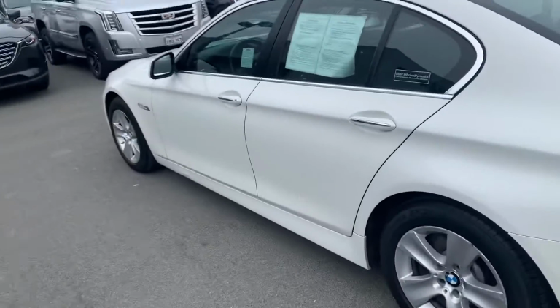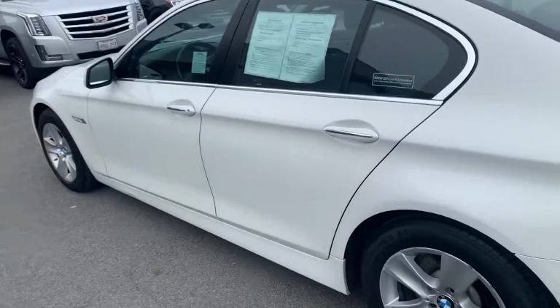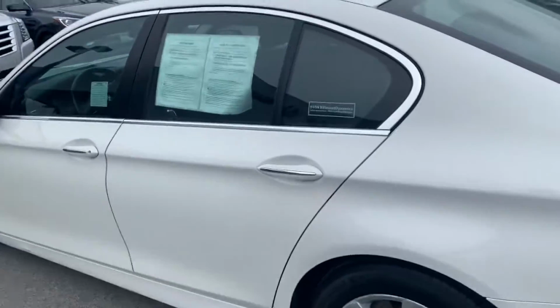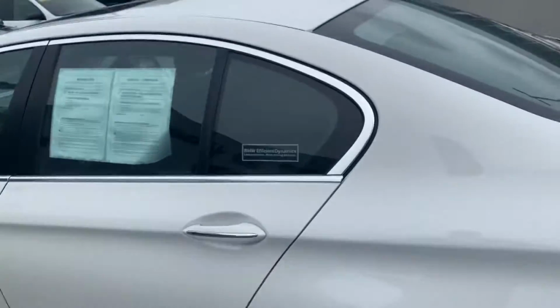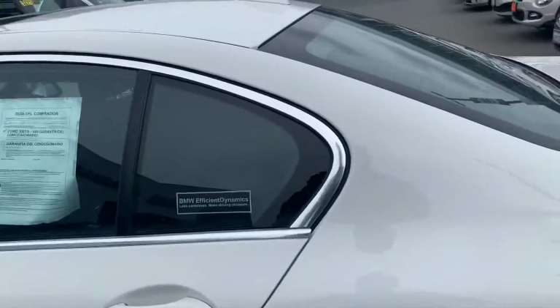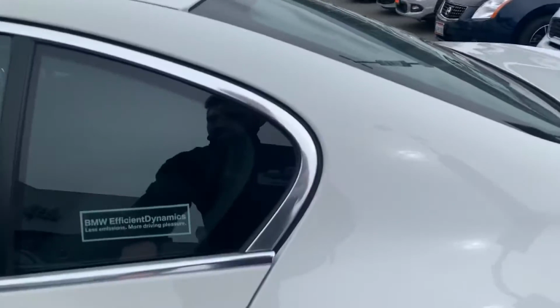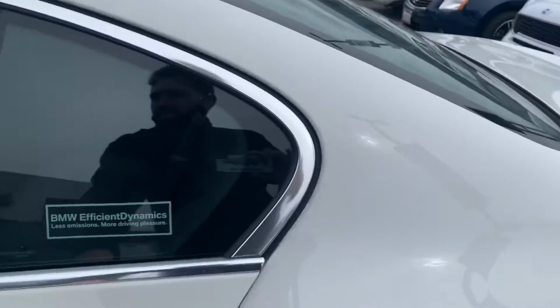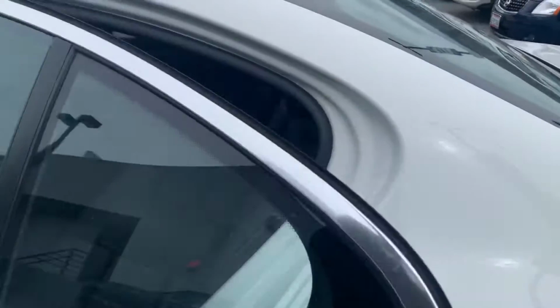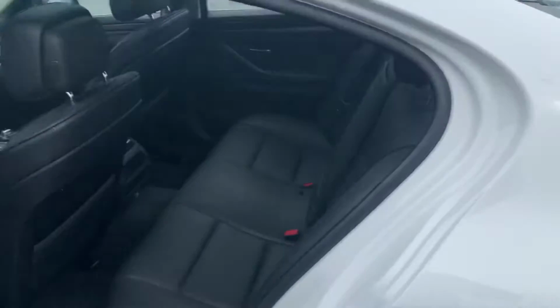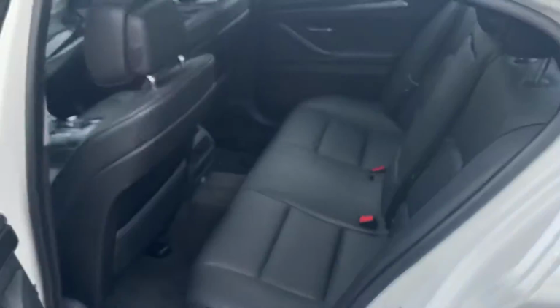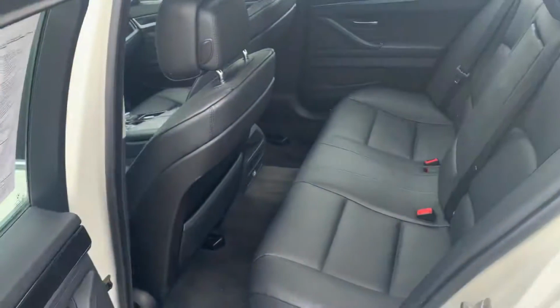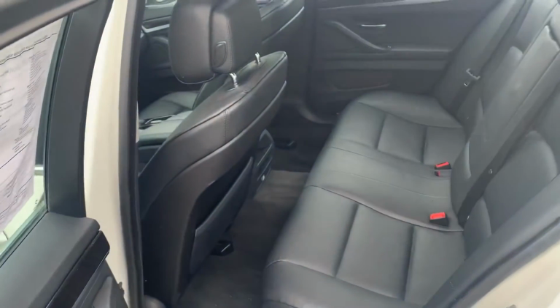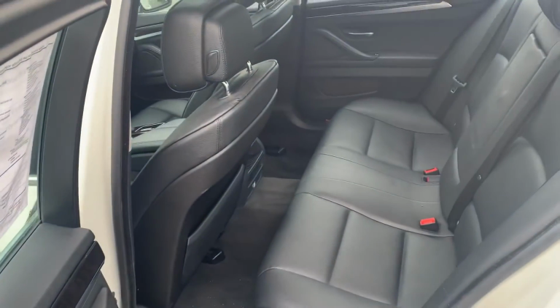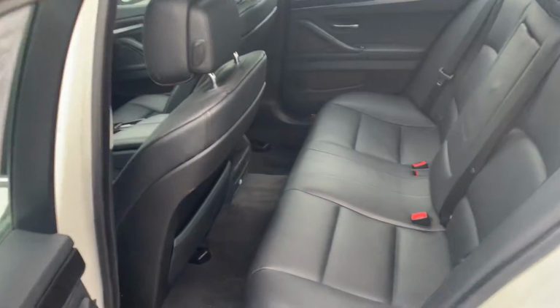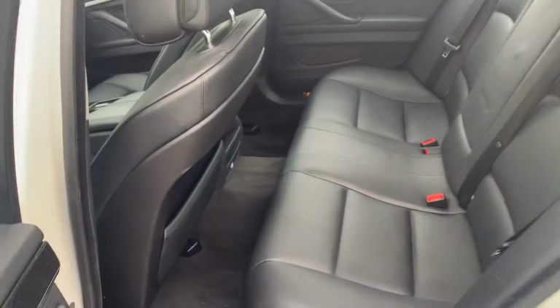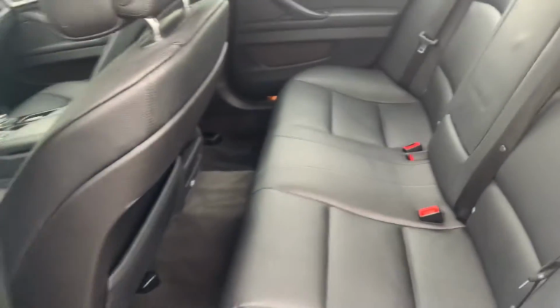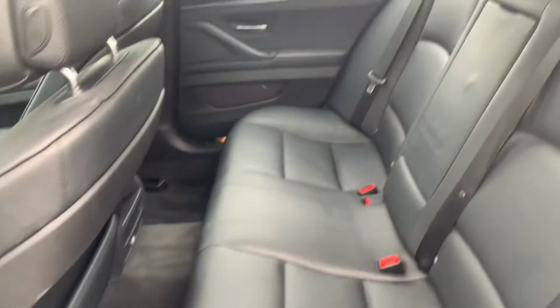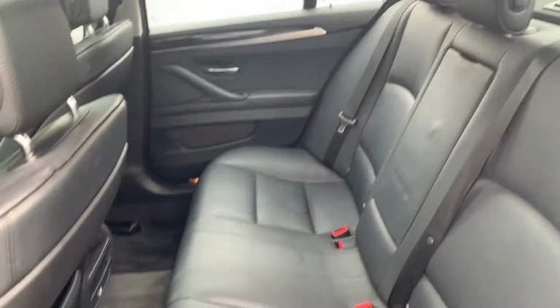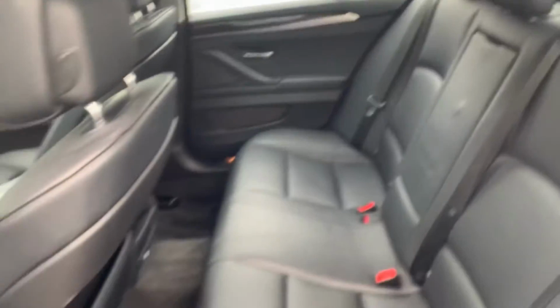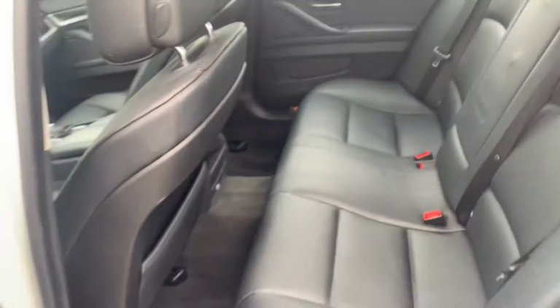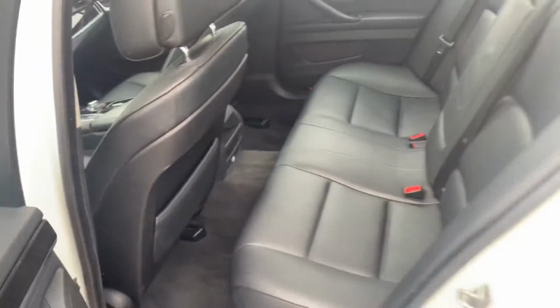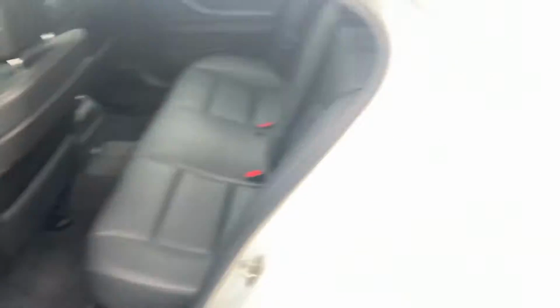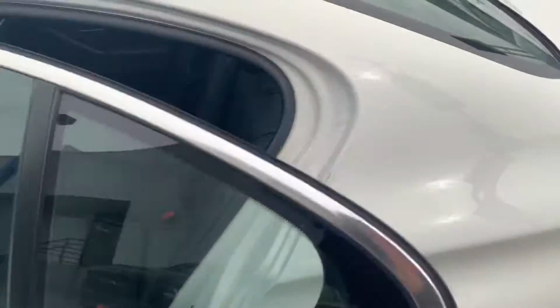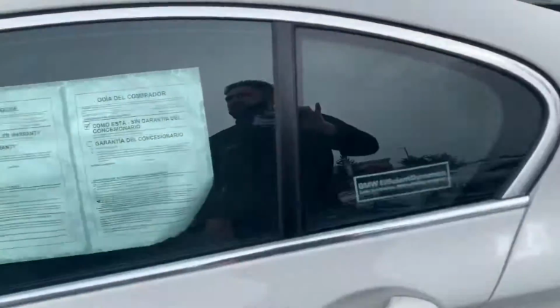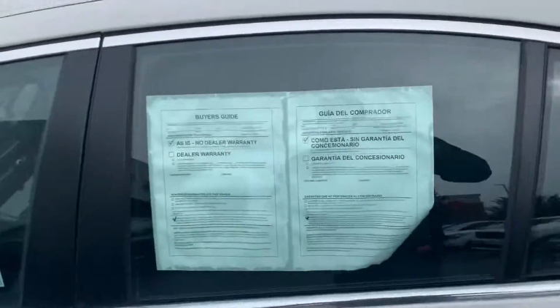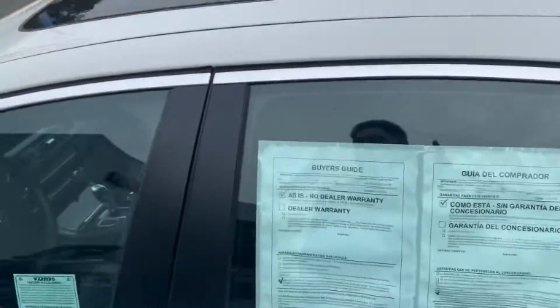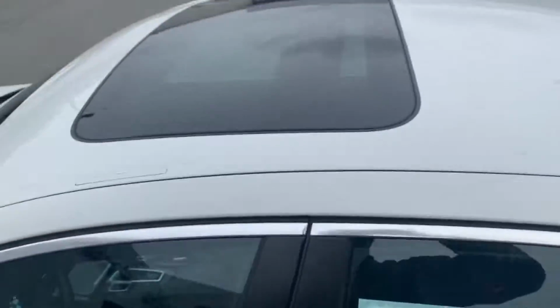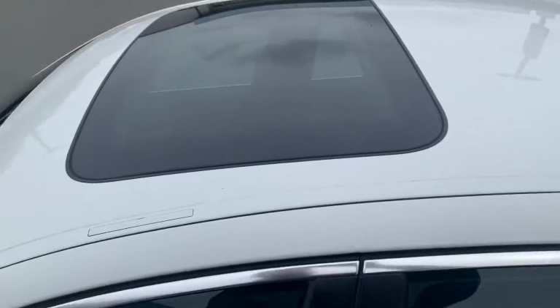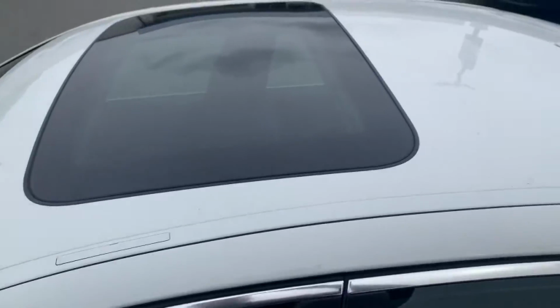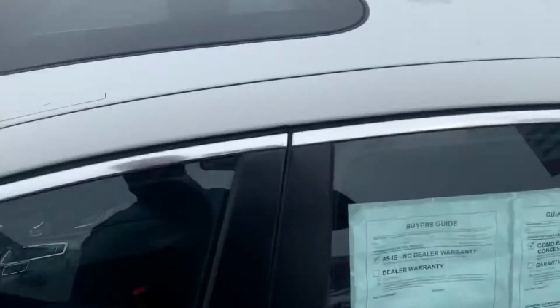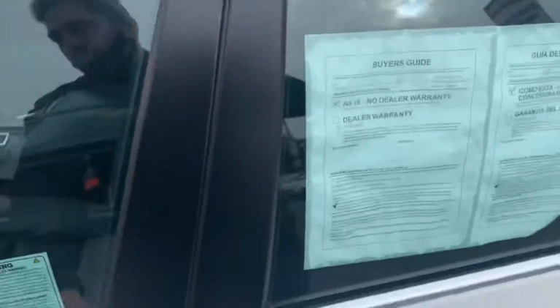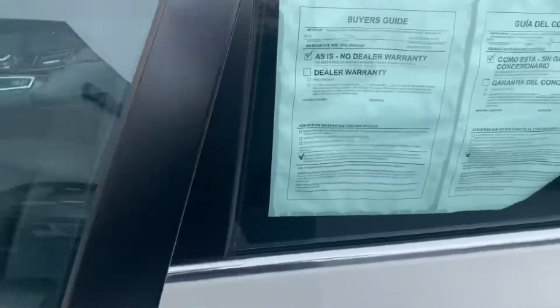Let's get a look at the back seat situation. Pretty good room. Looks like everything's intact and in good shape. Pretty big sunroof as well.